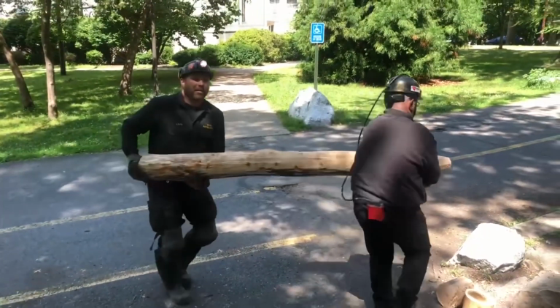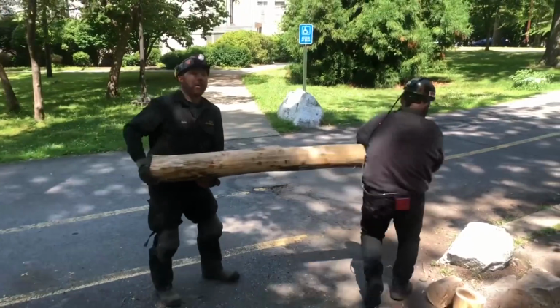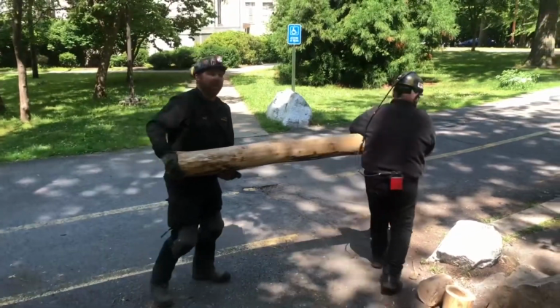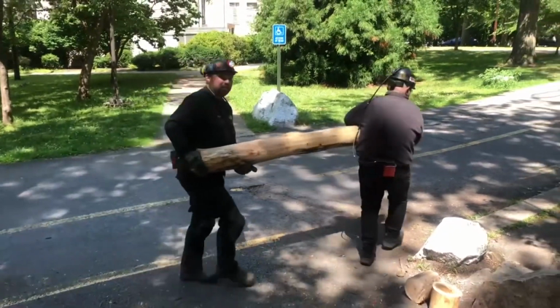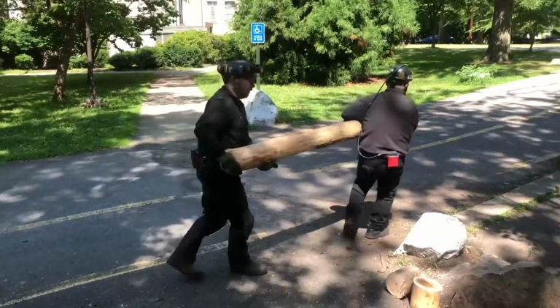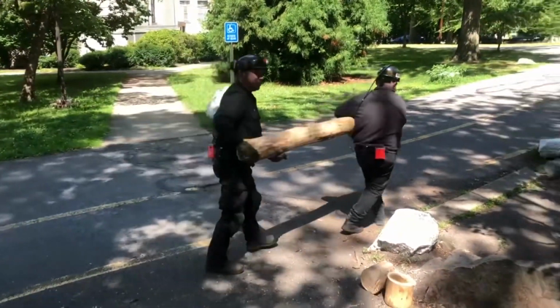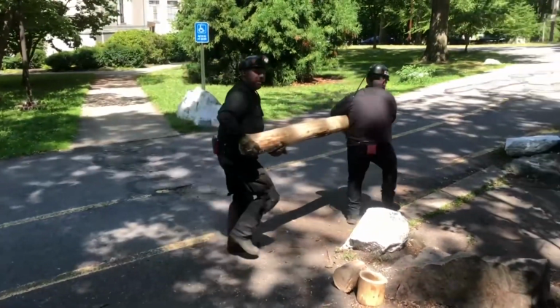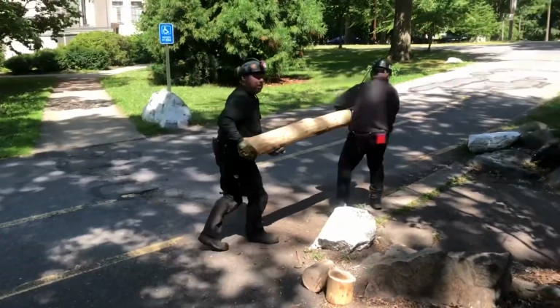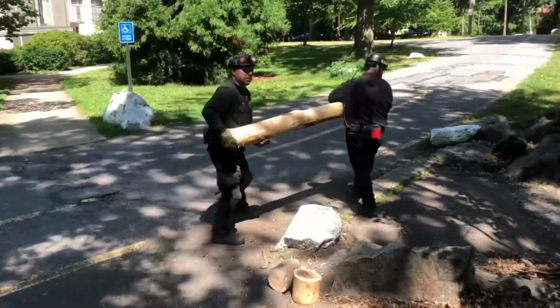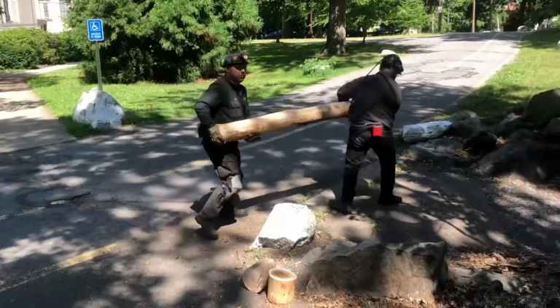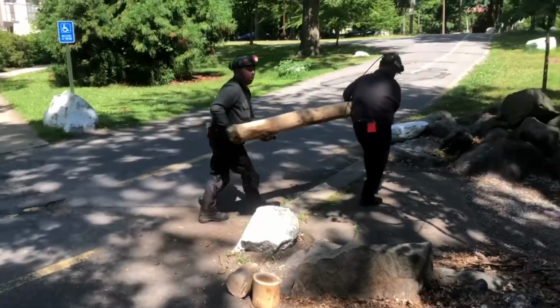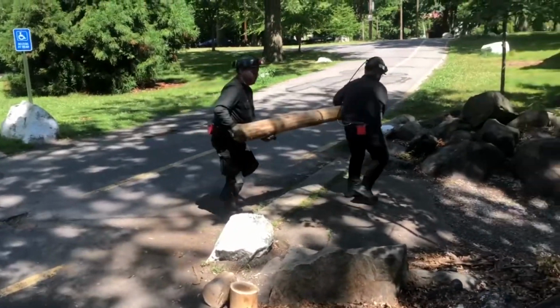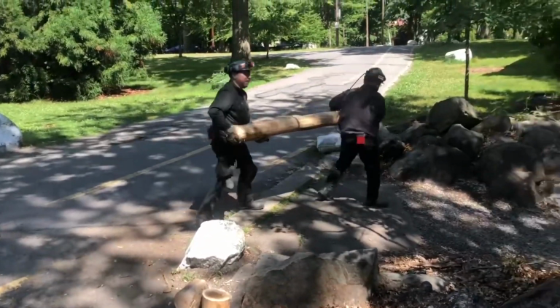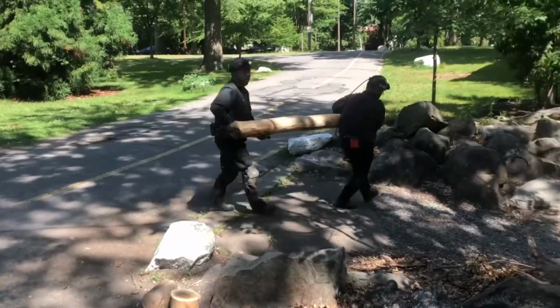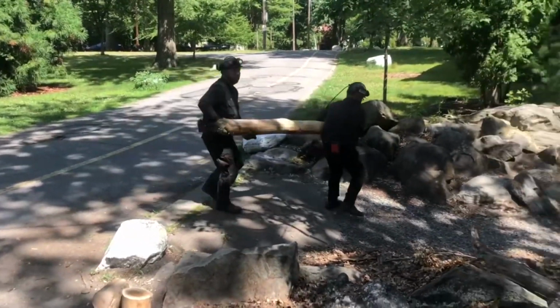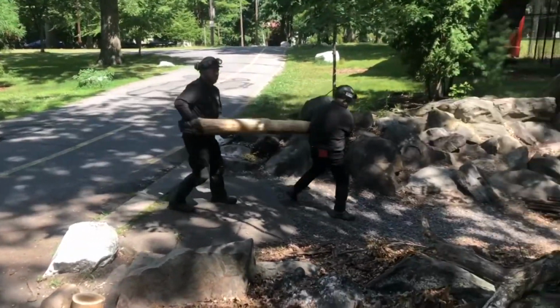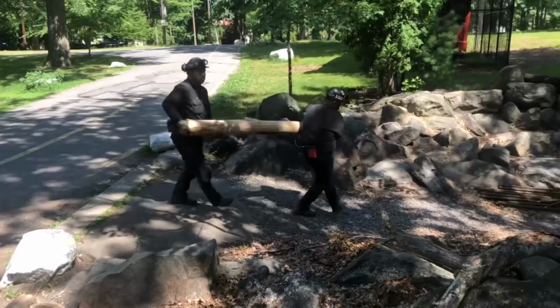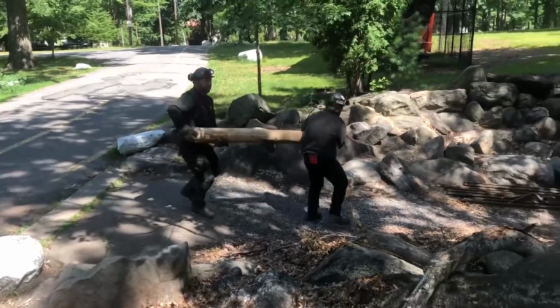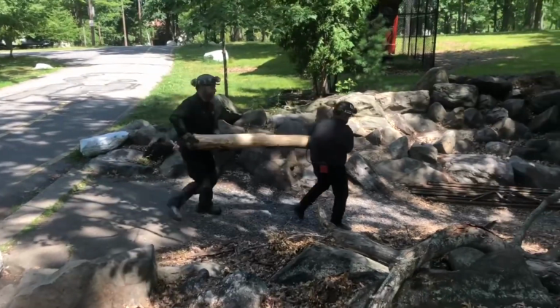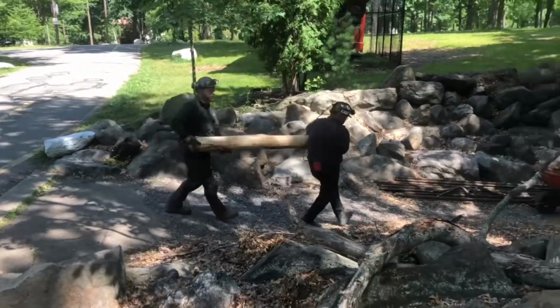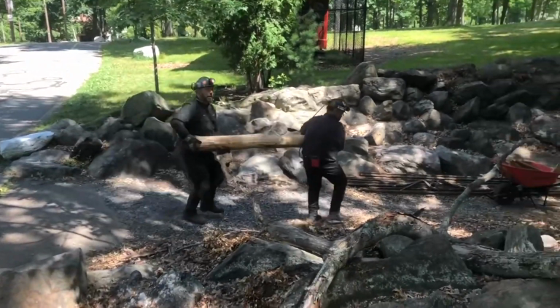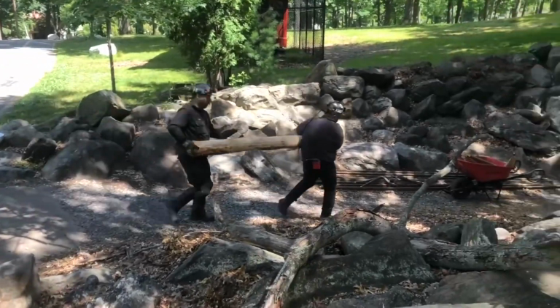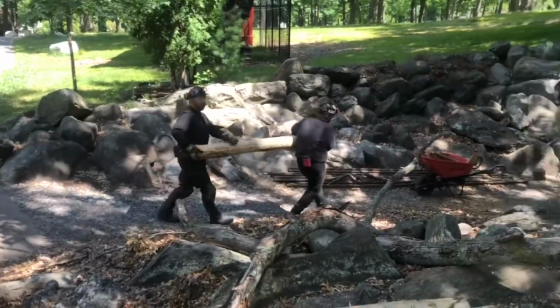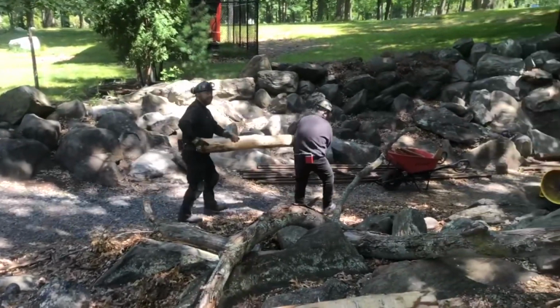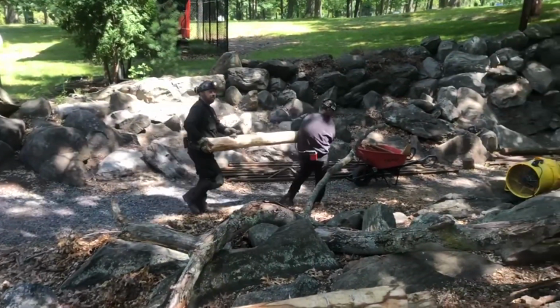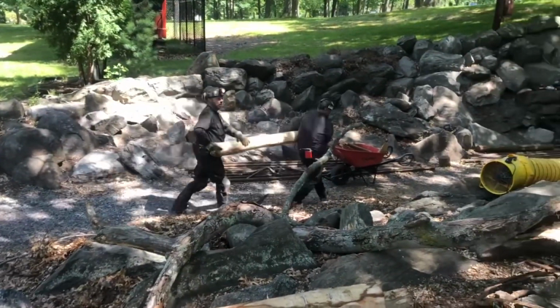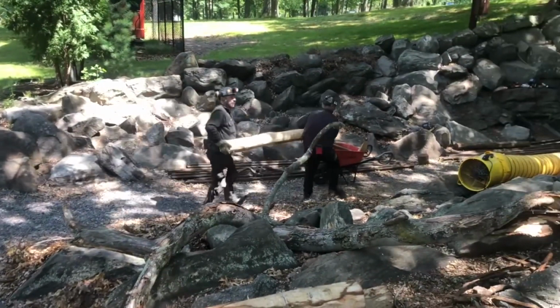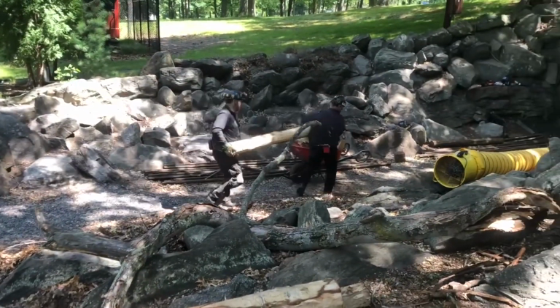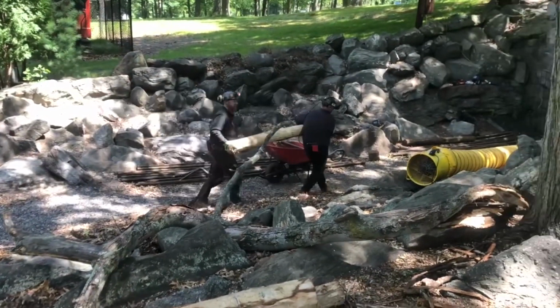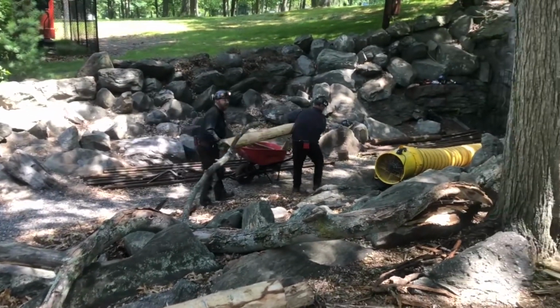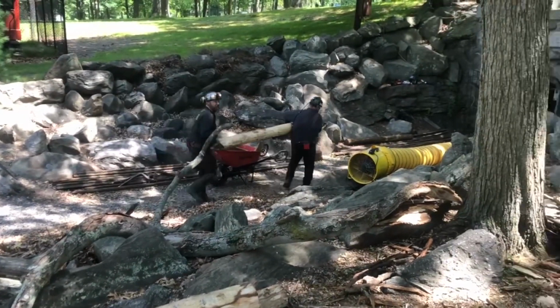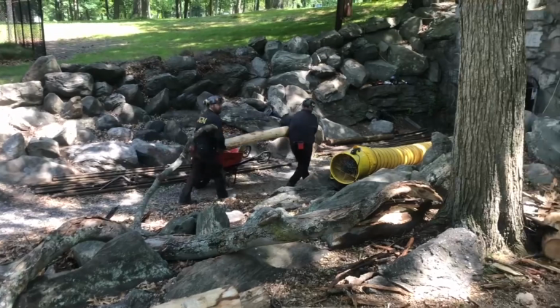That one on the end — the mine part — that's going to be the collar, so we don't want to butt that one. If you can find the straightest one about this size, that's going to be our next leg.